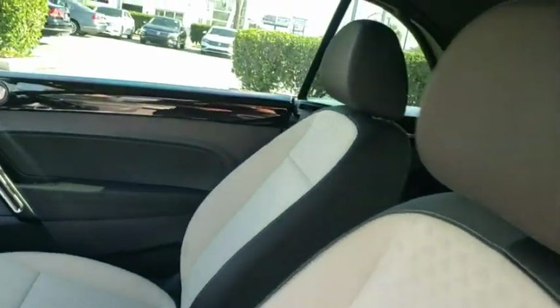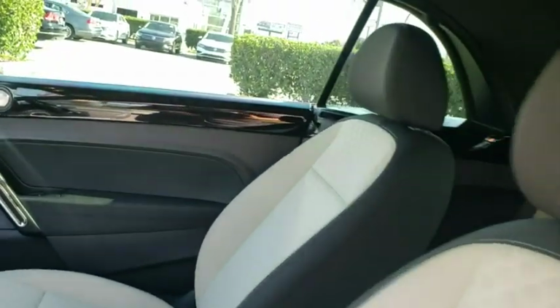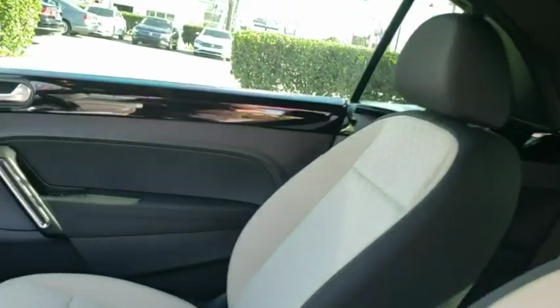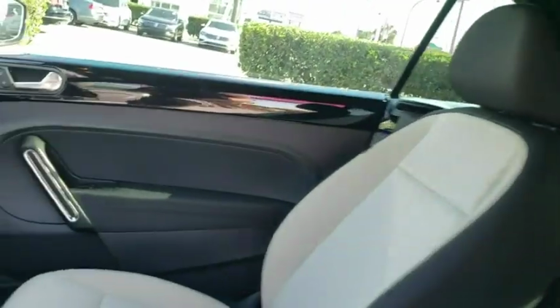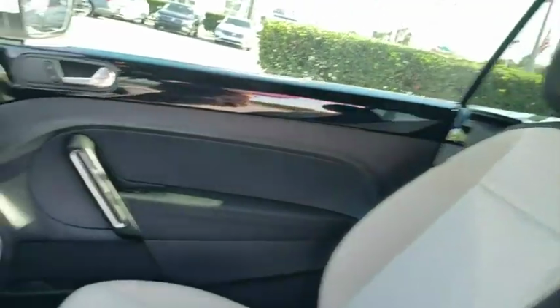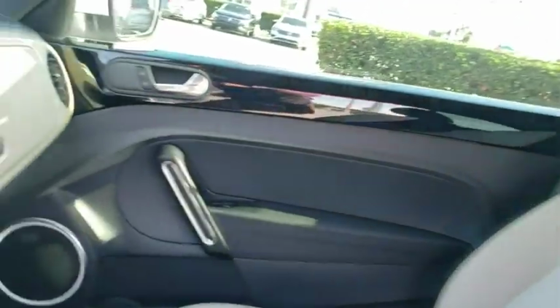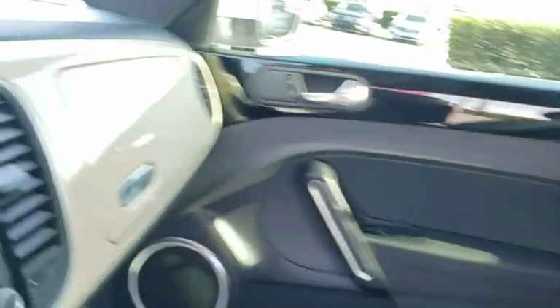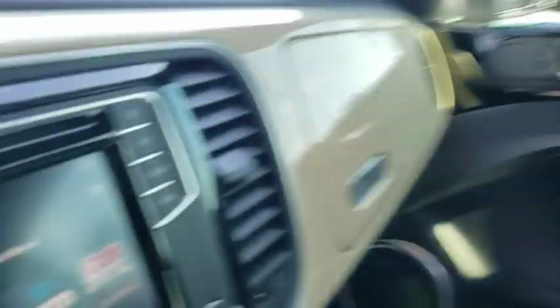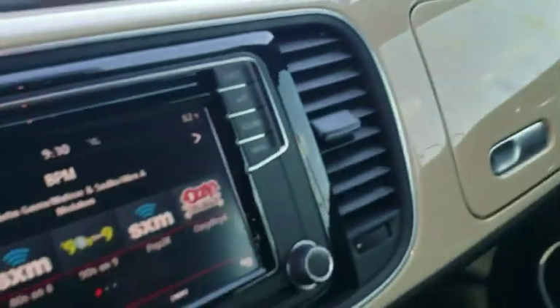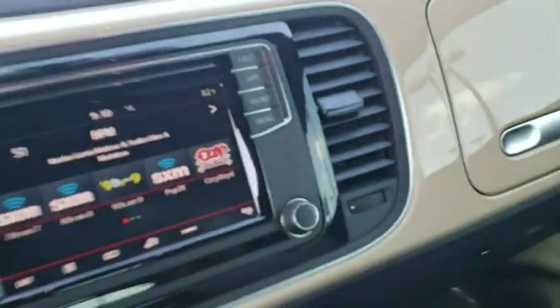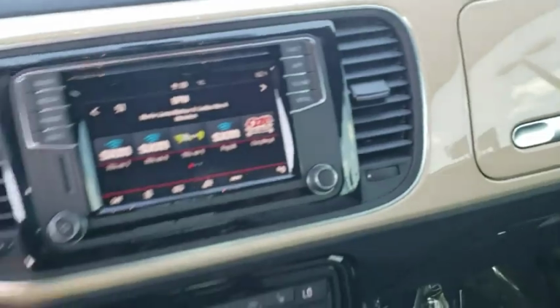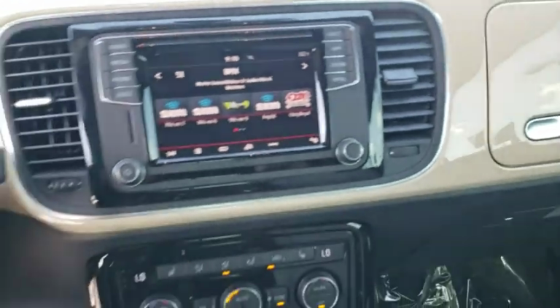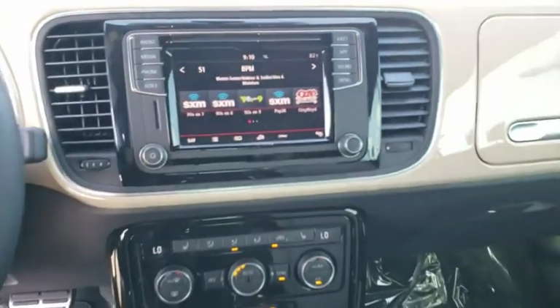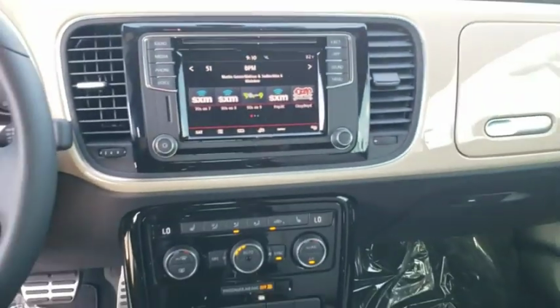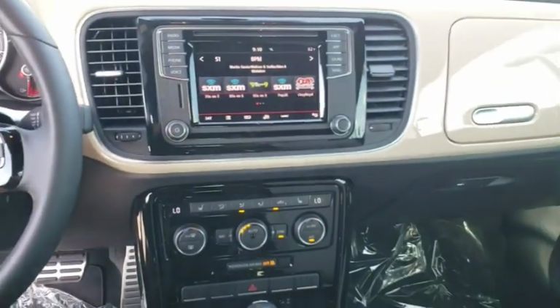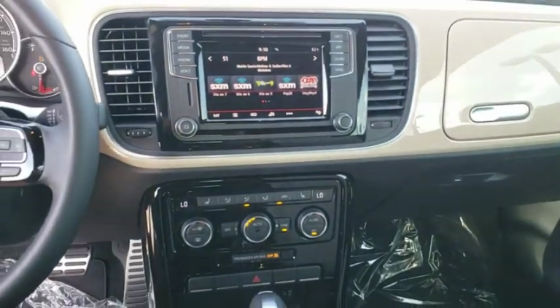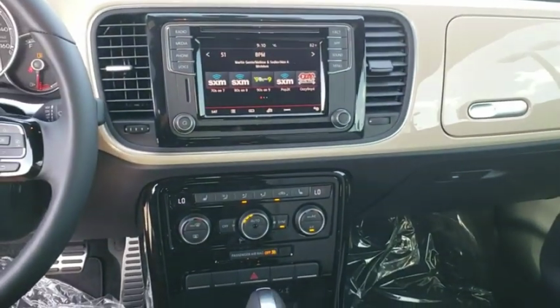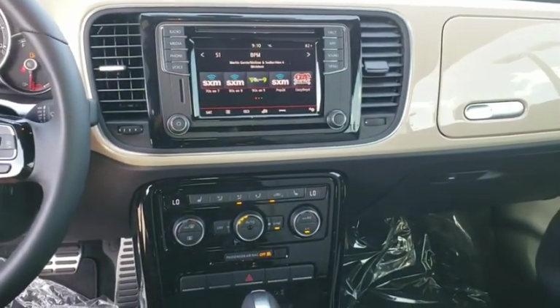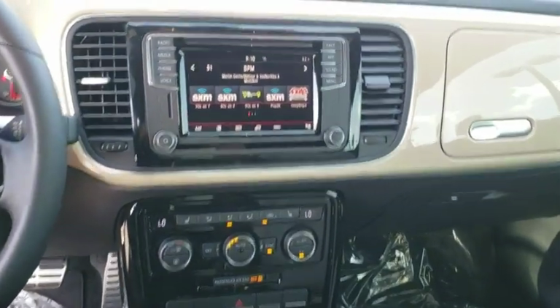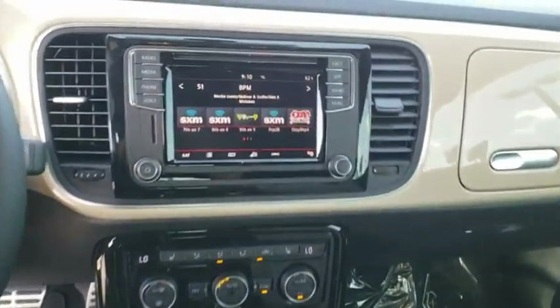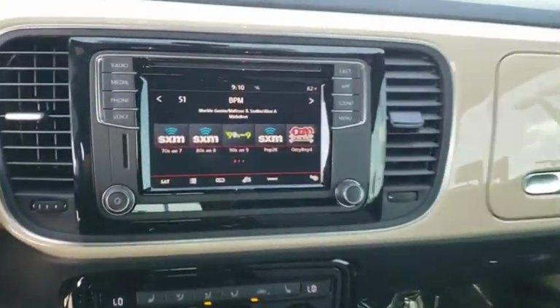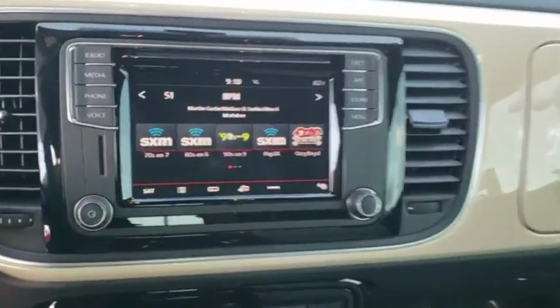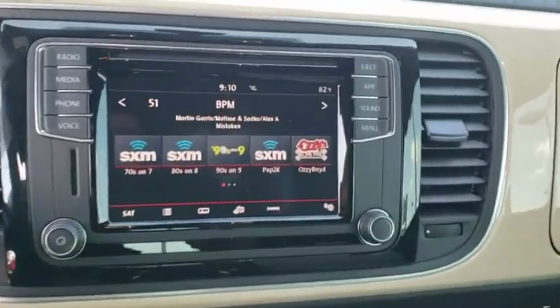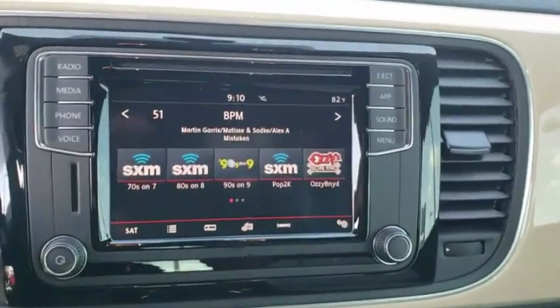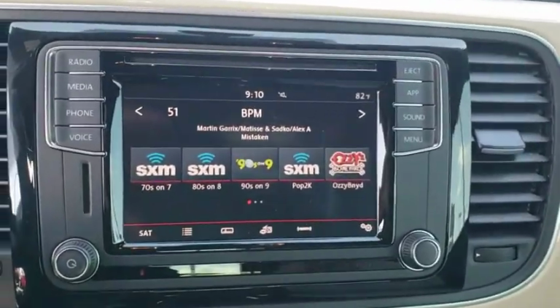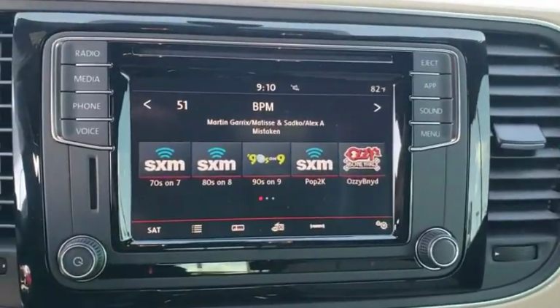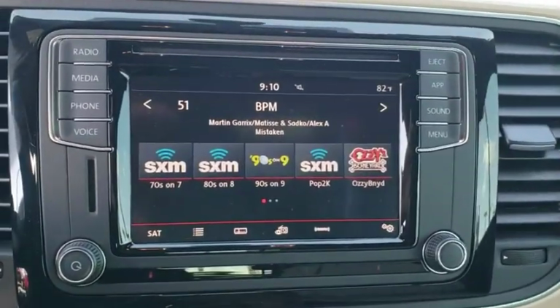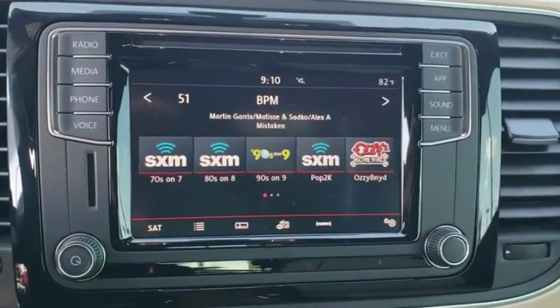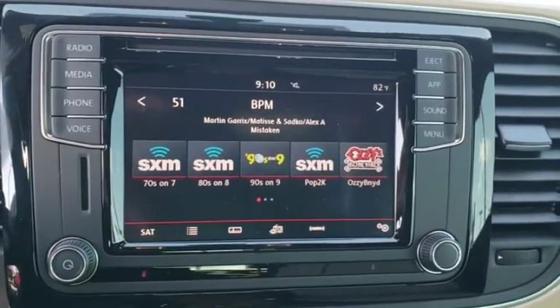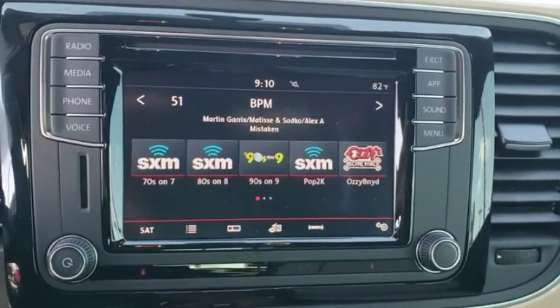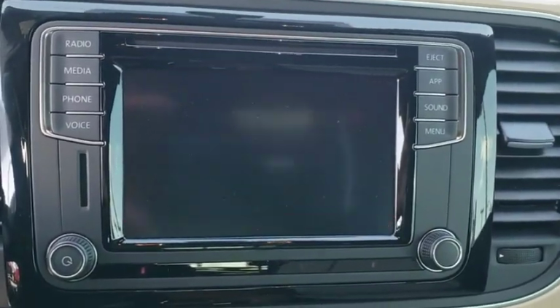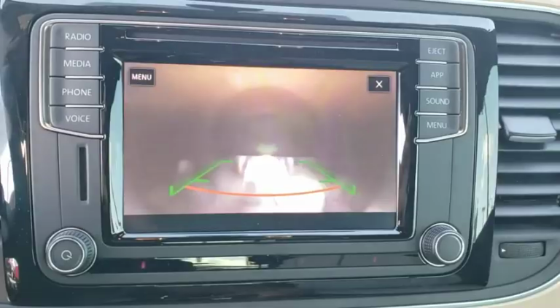Heated front seats, brake assist, panic alarm, overhead console, tachometer, remote keyless entry, driver vanity mirror.